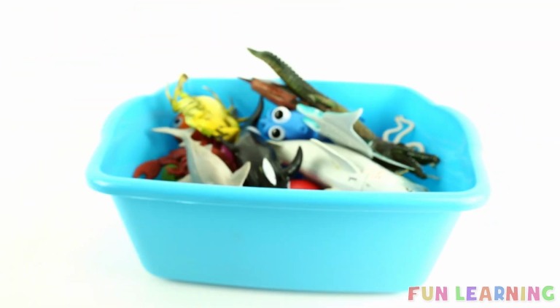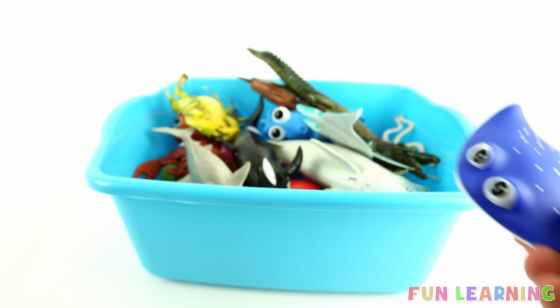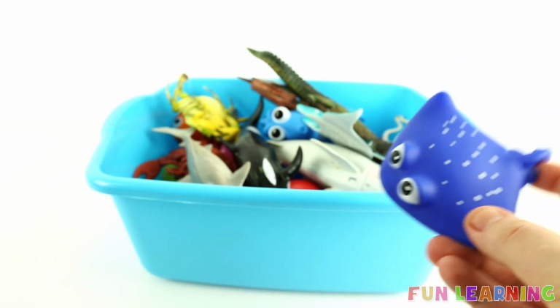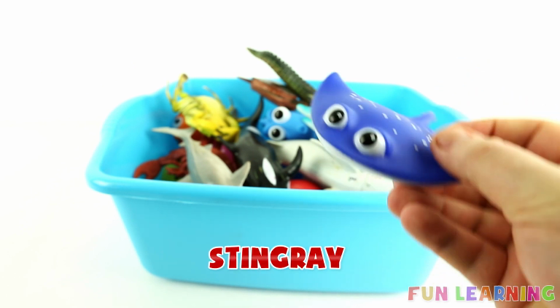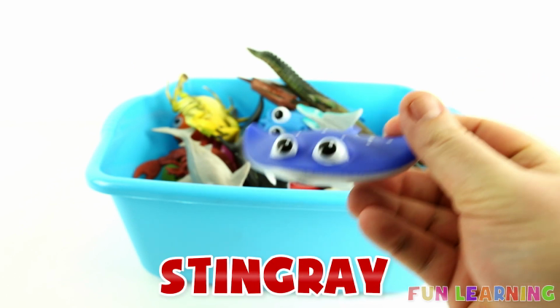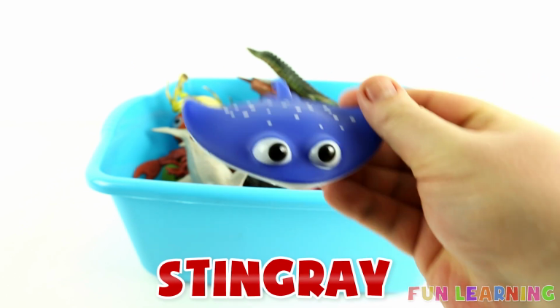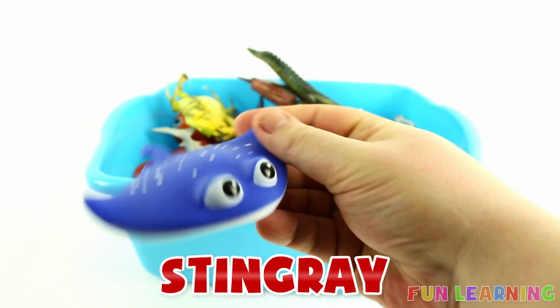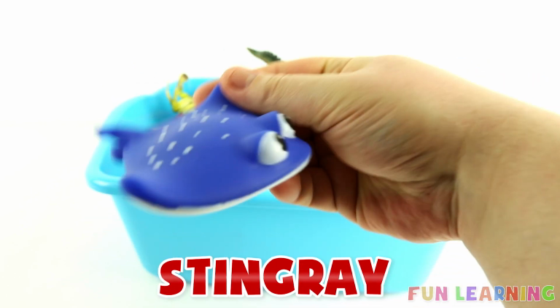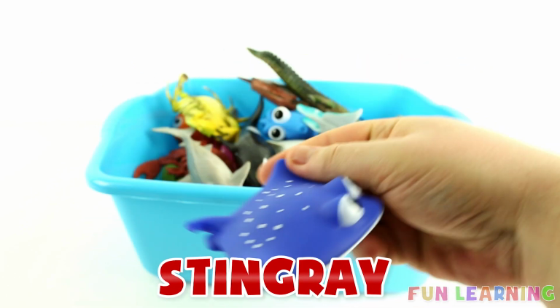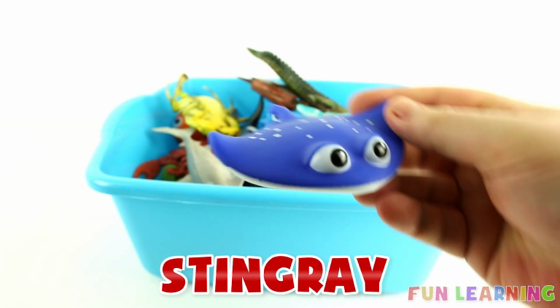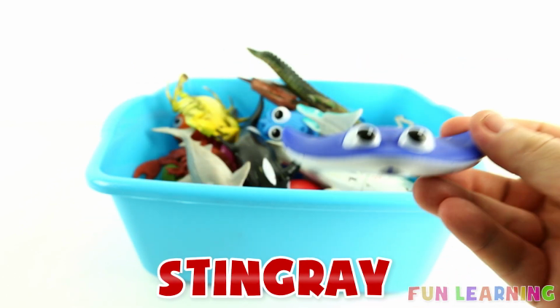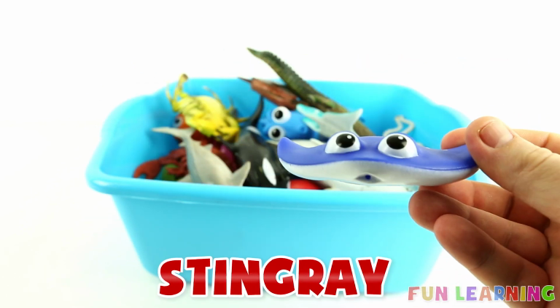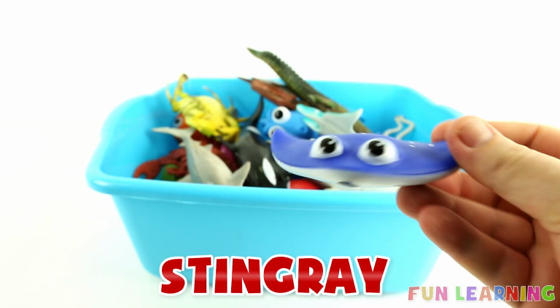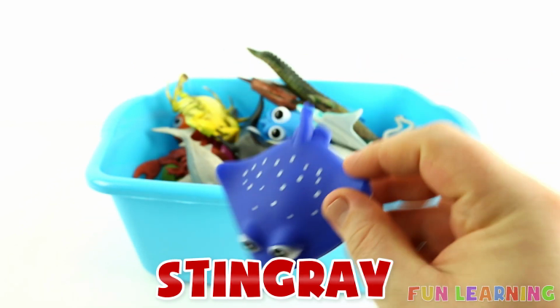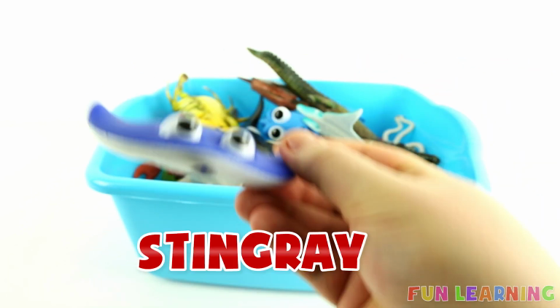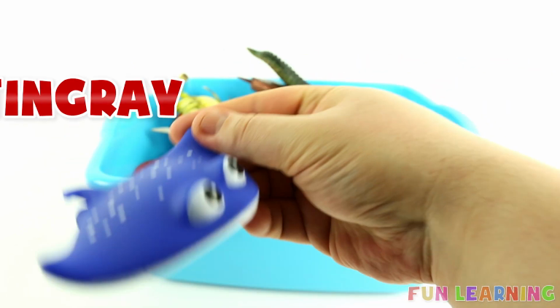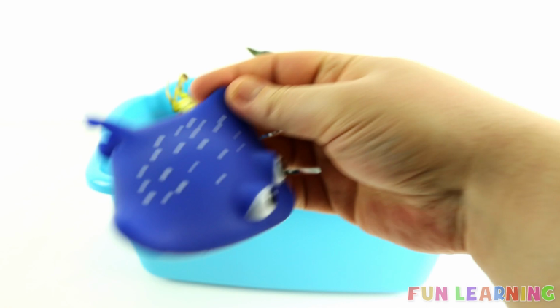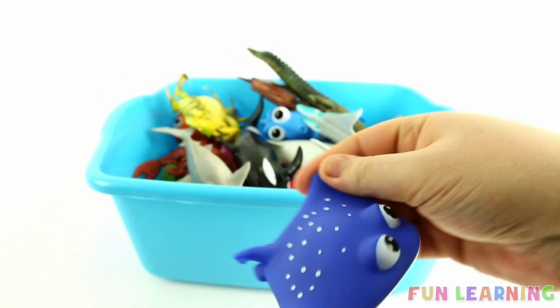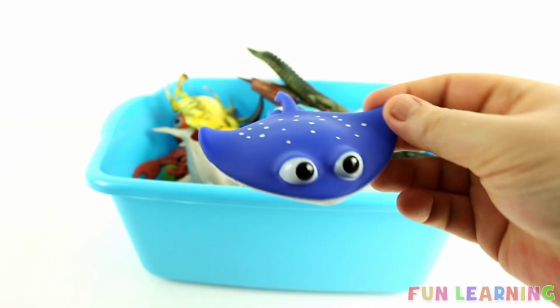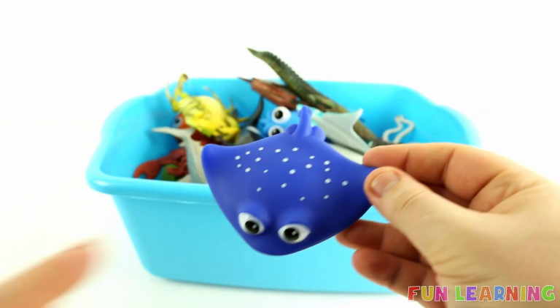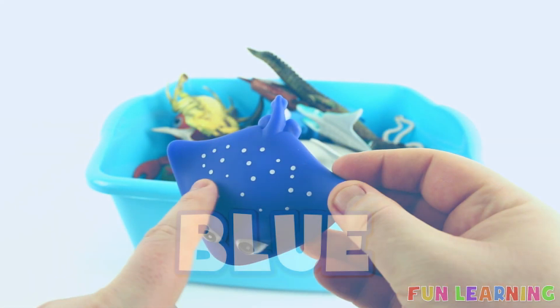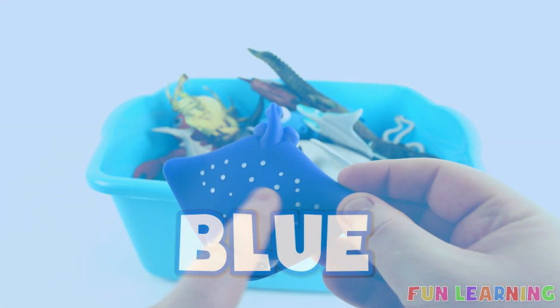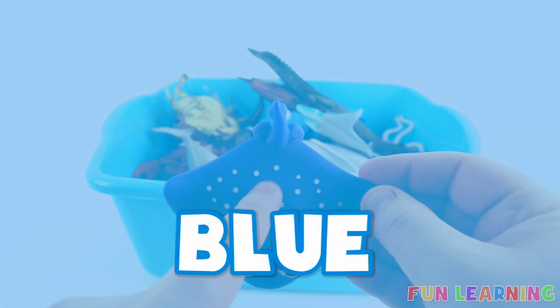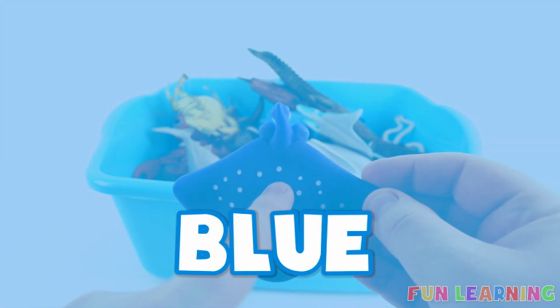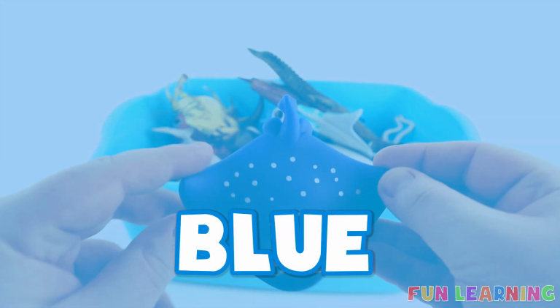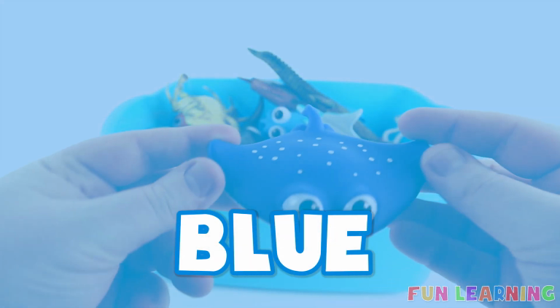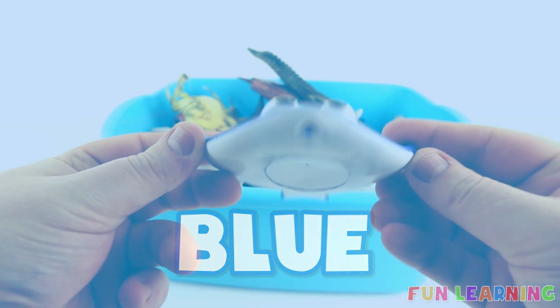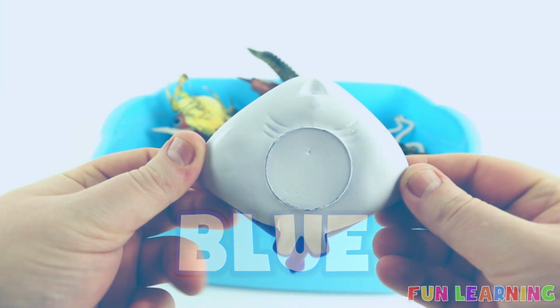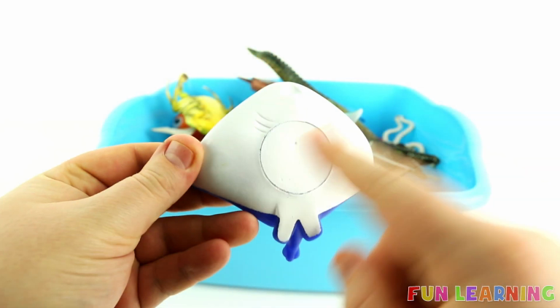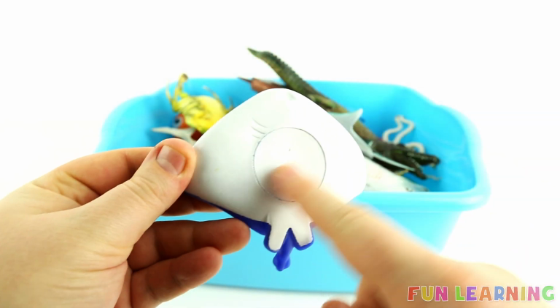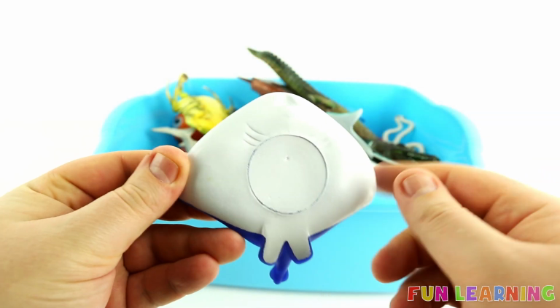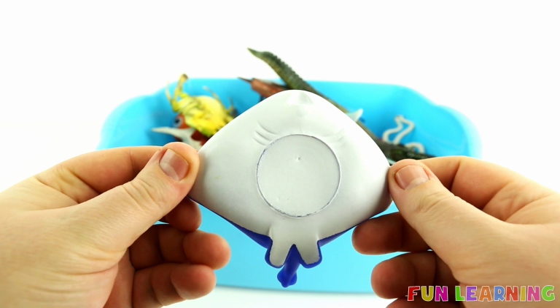S is for stingray. Say it with me, stingray. Blue with little white spots and white on the bottom.